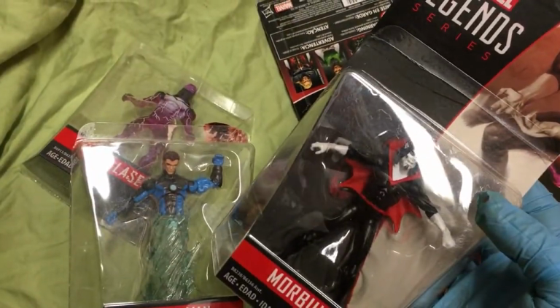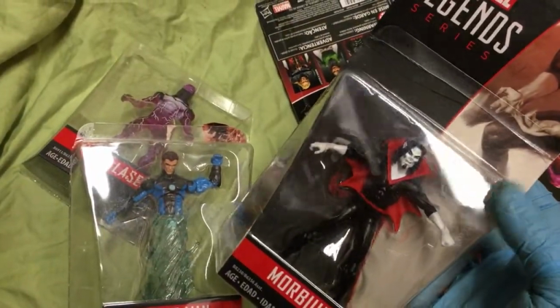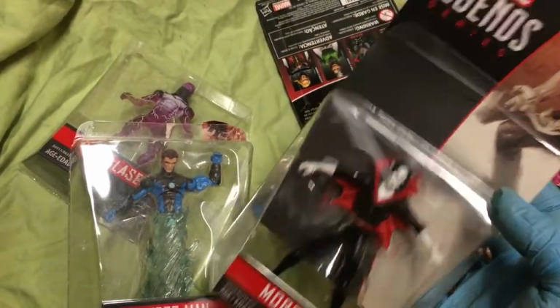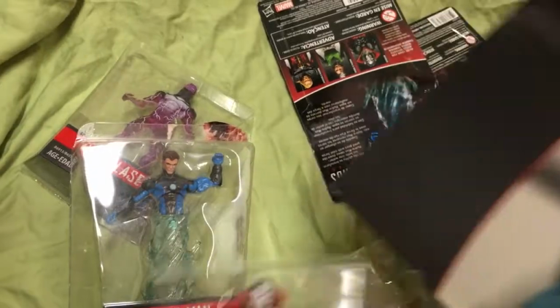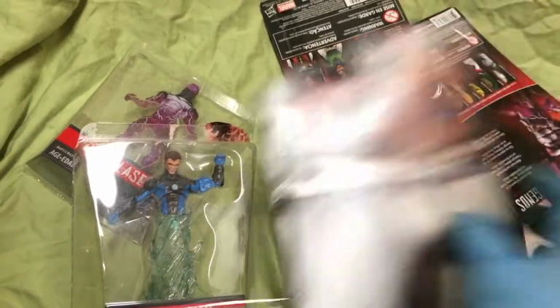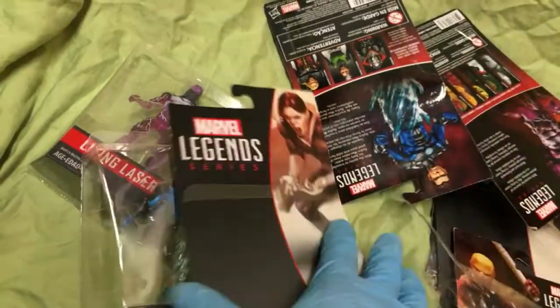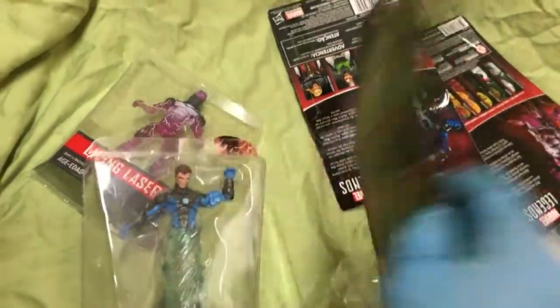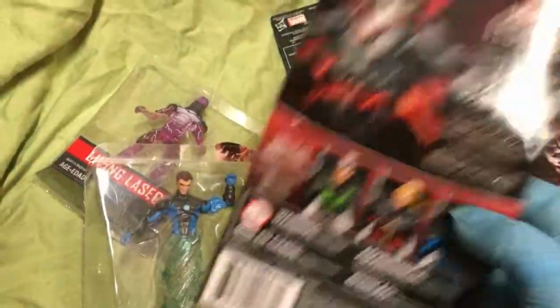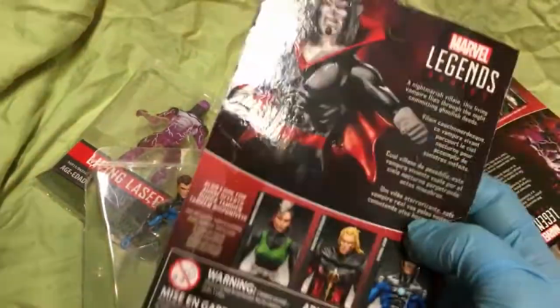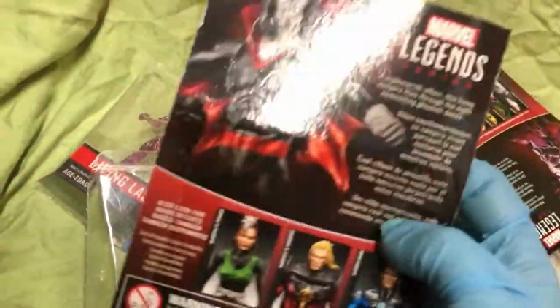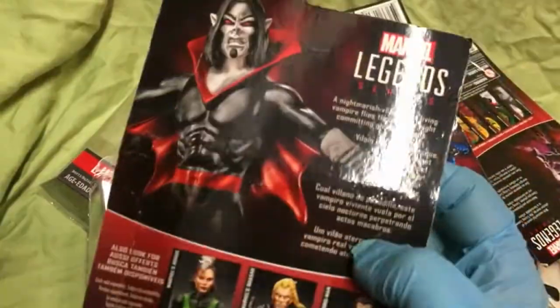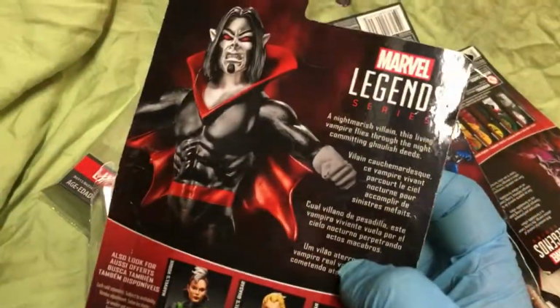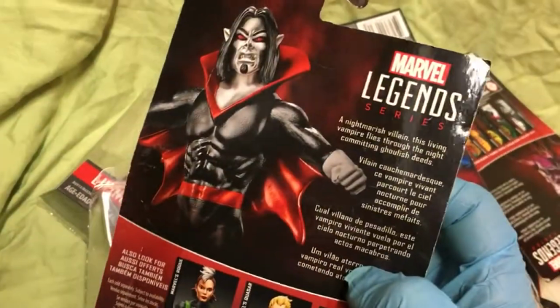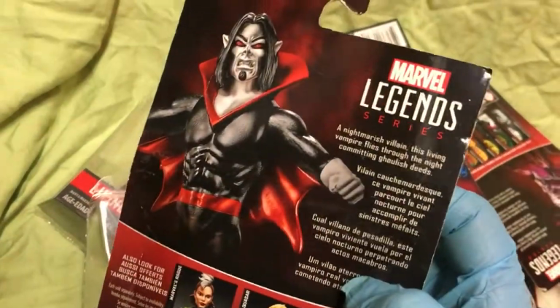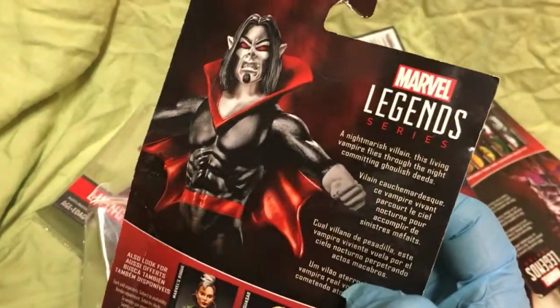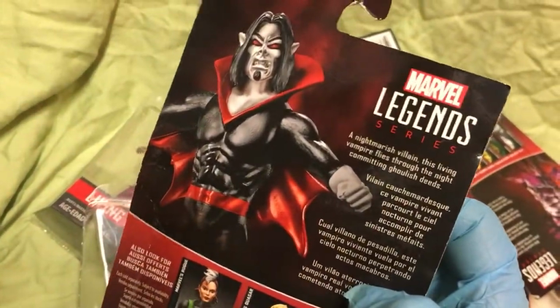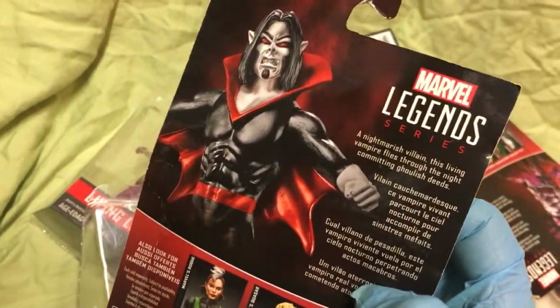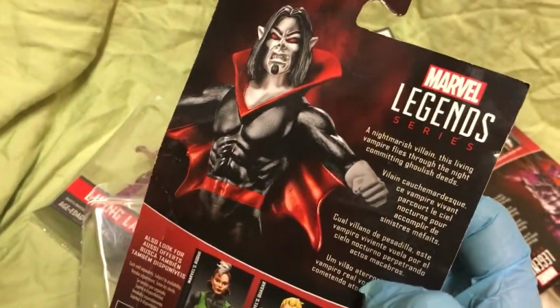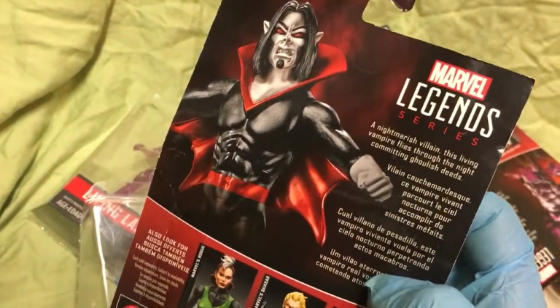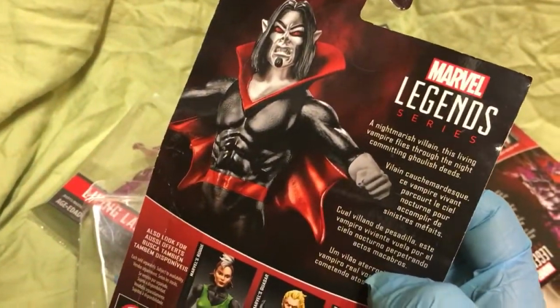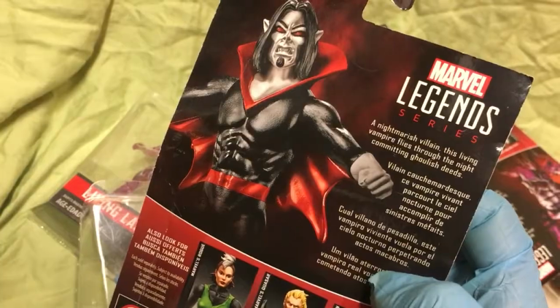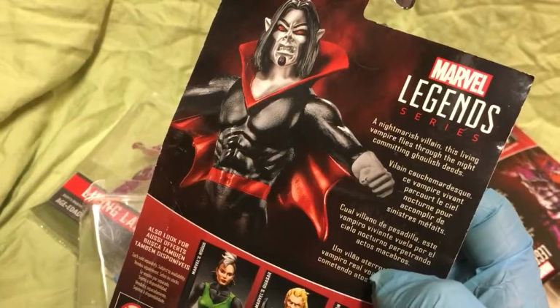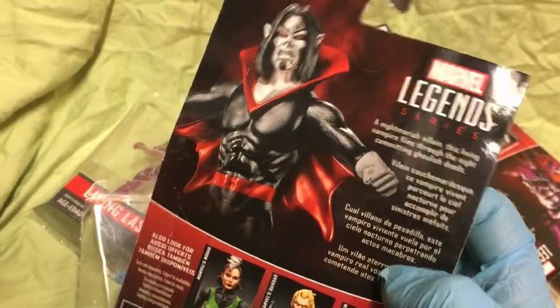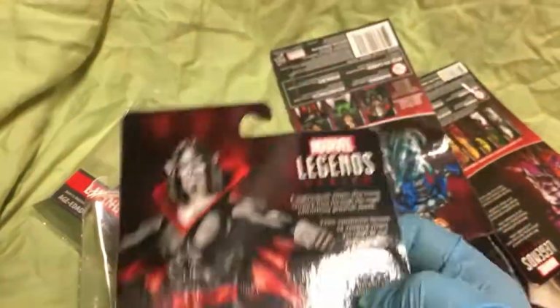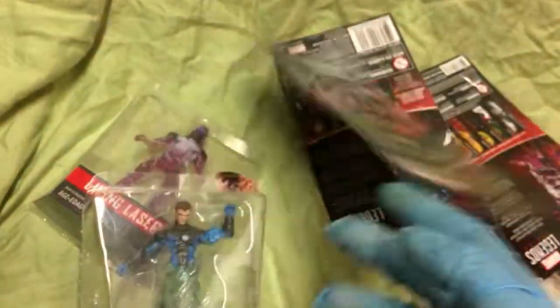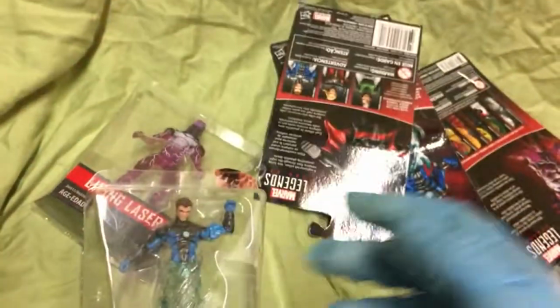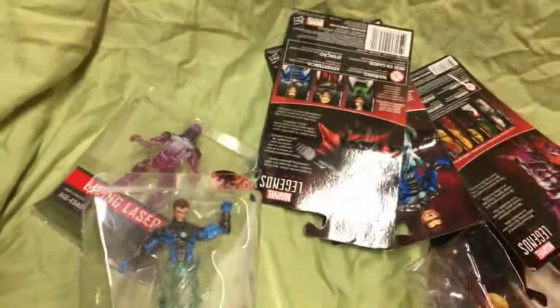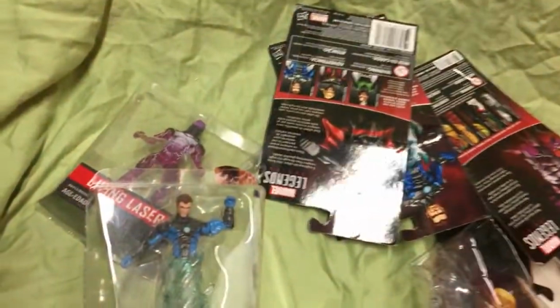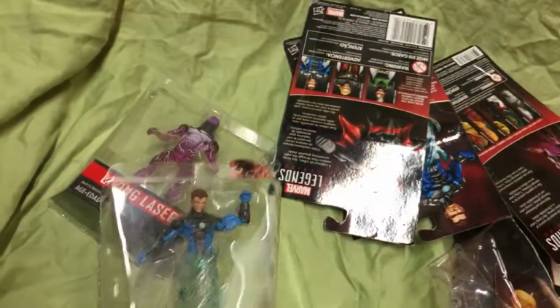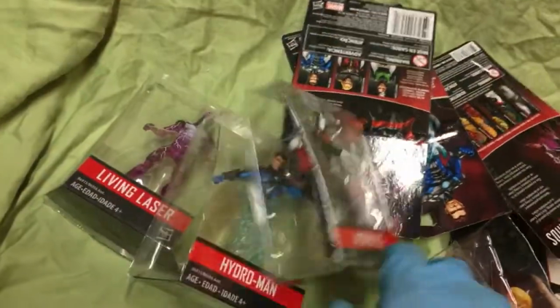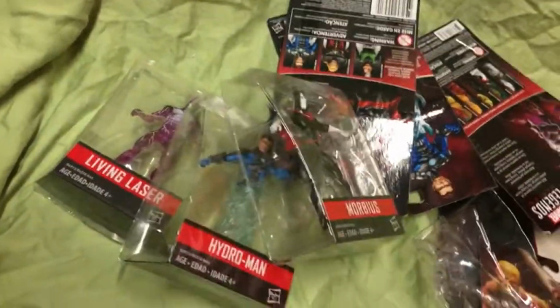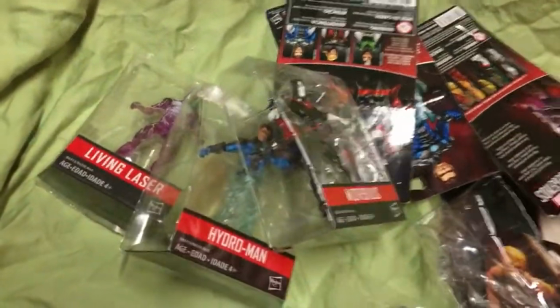And Morbius — when I was a kid I thought Morbius was cool, just because, look — vampires. A nightmarish villain, this living vampire. Blade's gonna get you. Did they do Blade in this series?